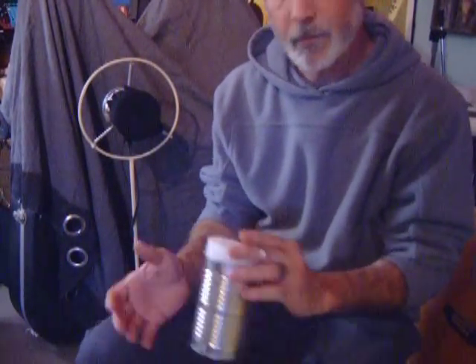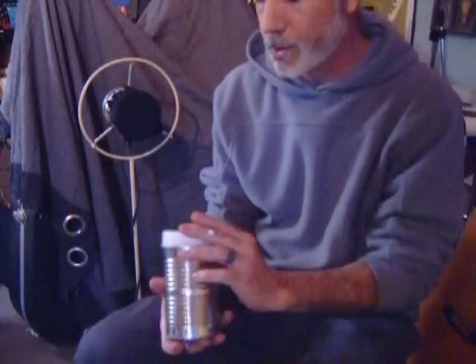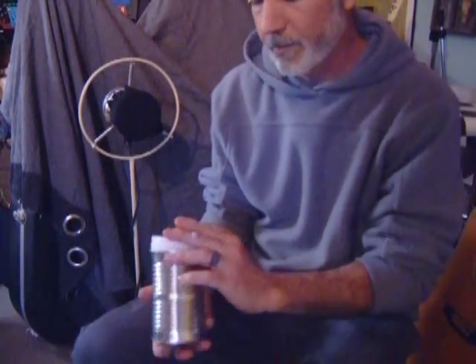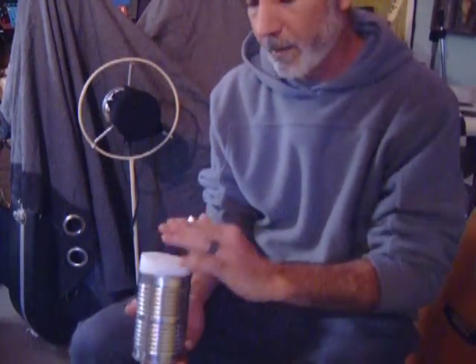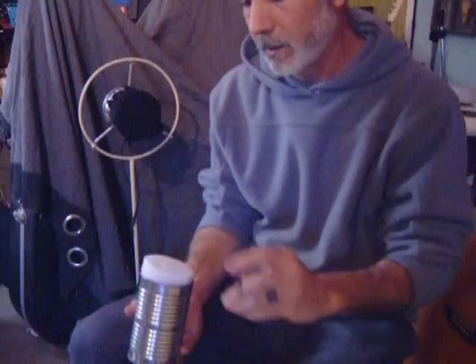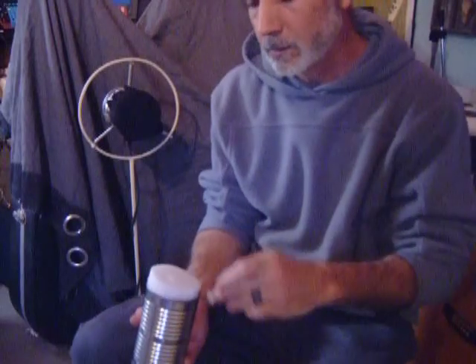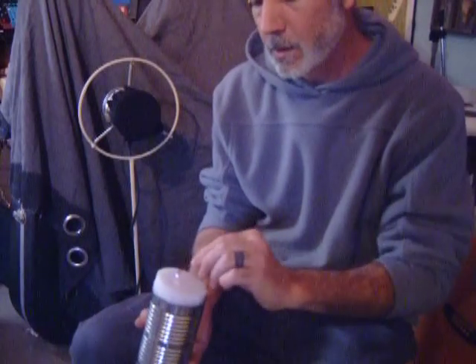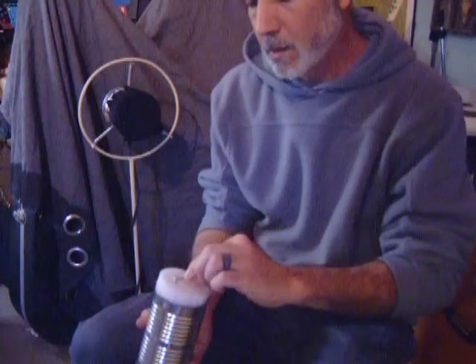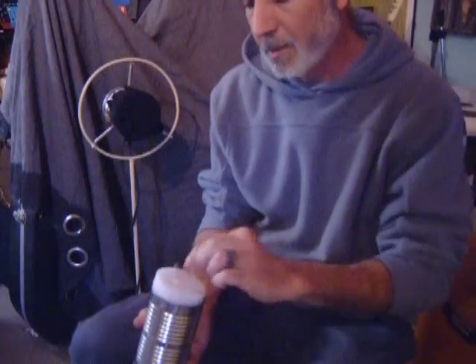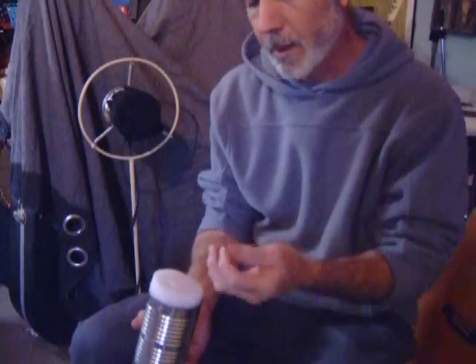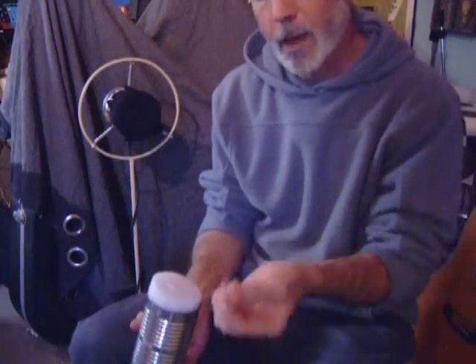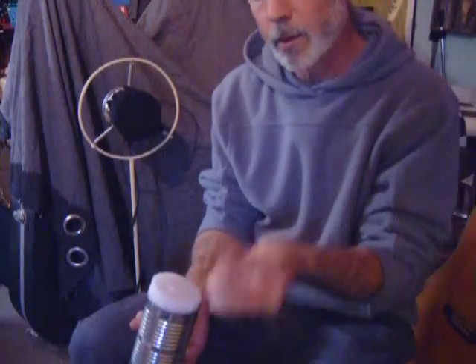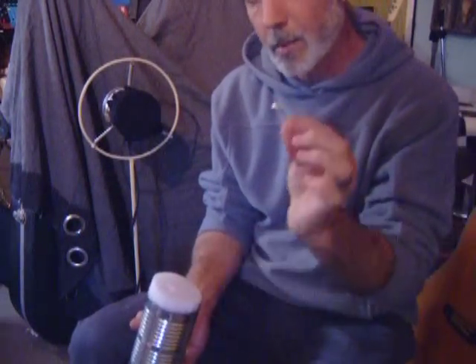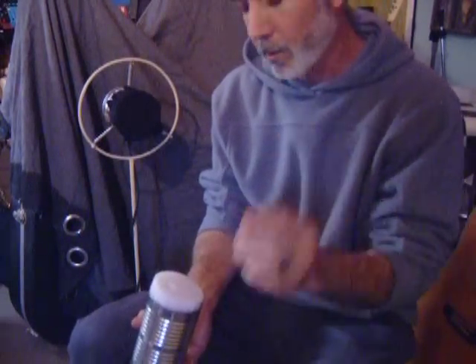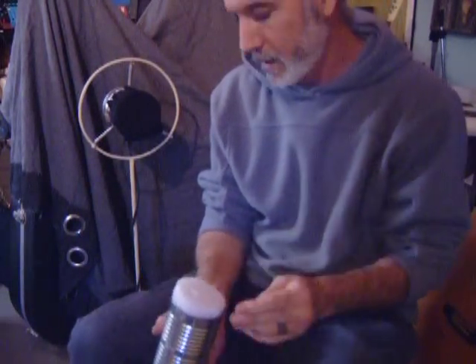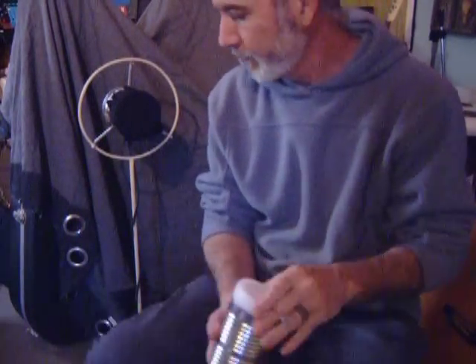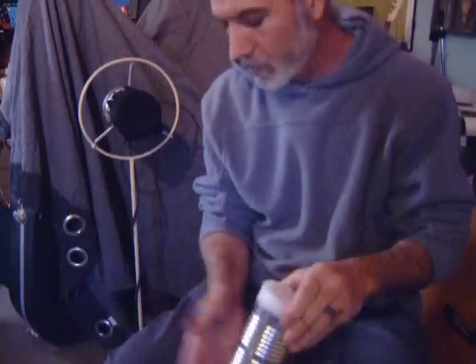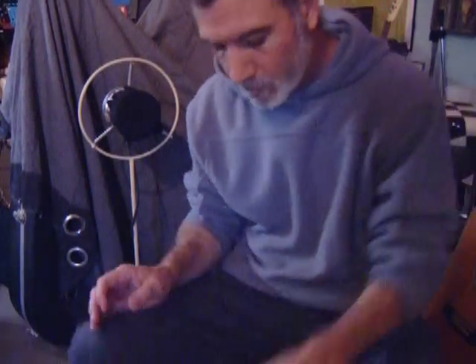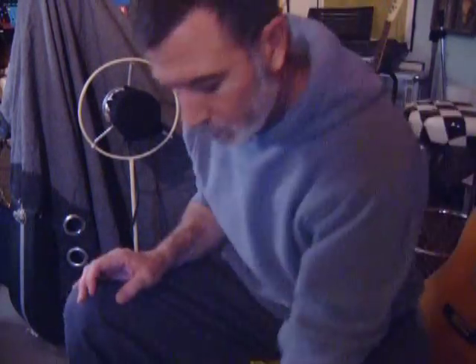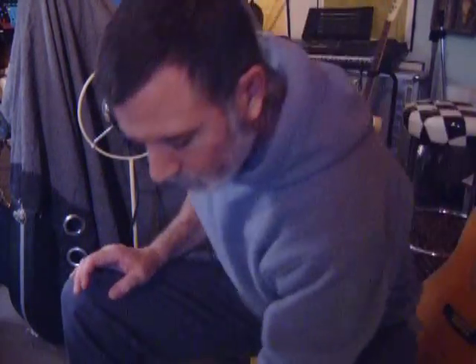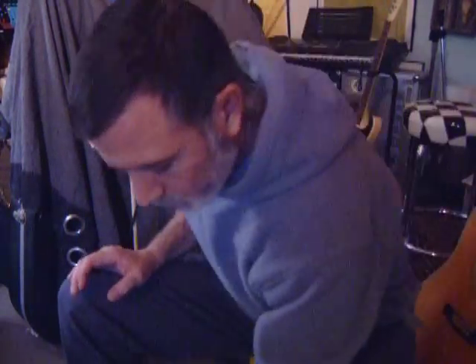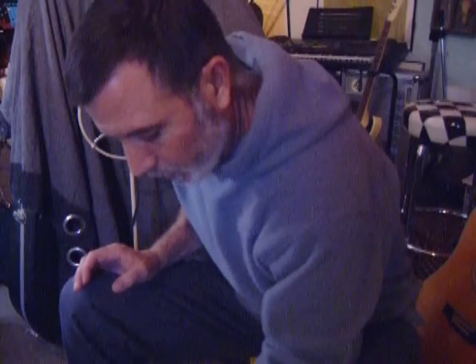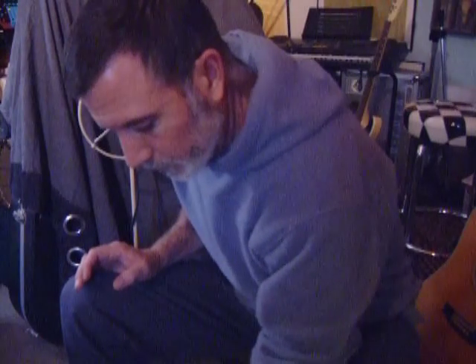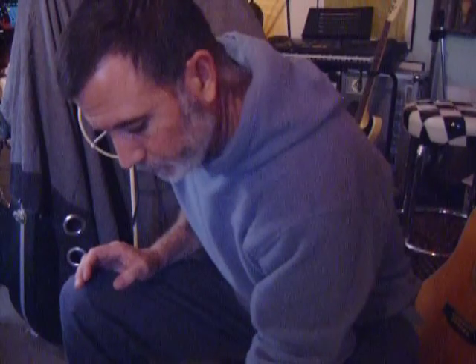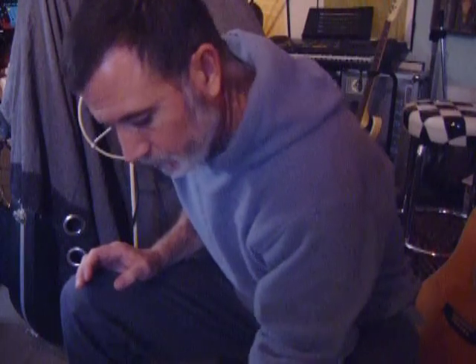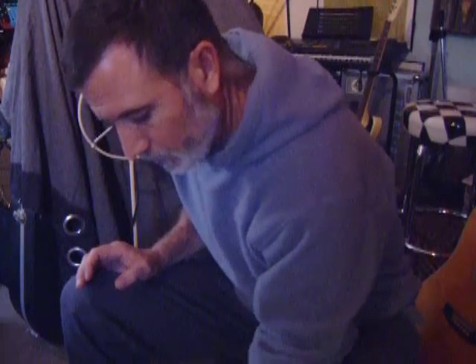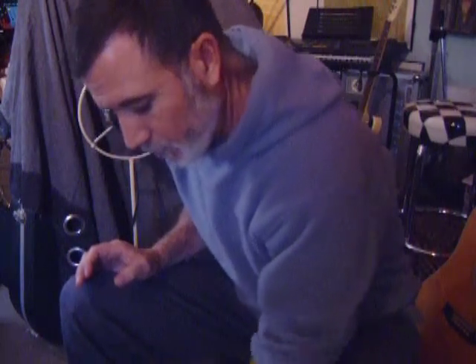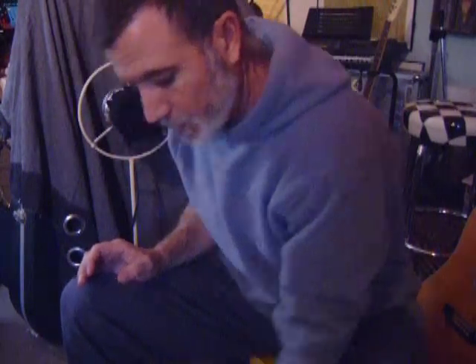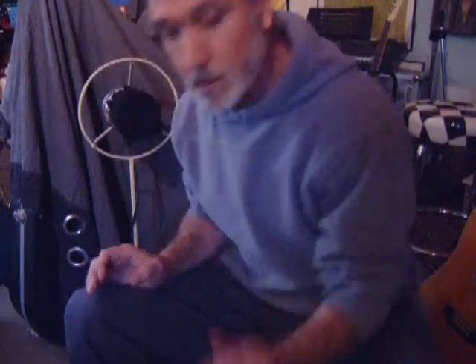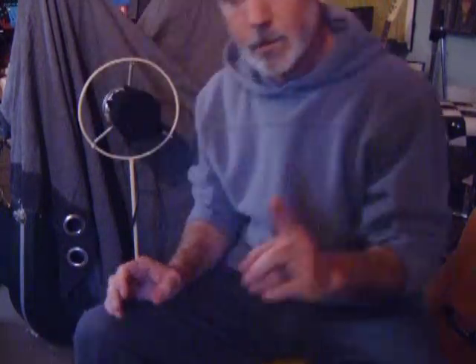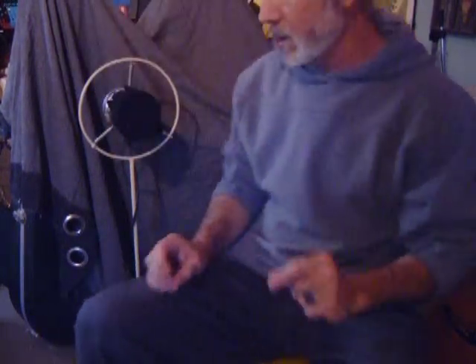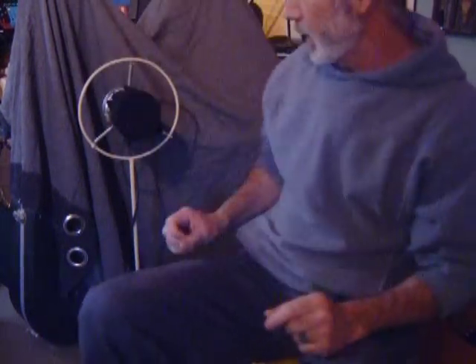Of course you have to have some type of phantom power to power these. But this is what it sounds like.